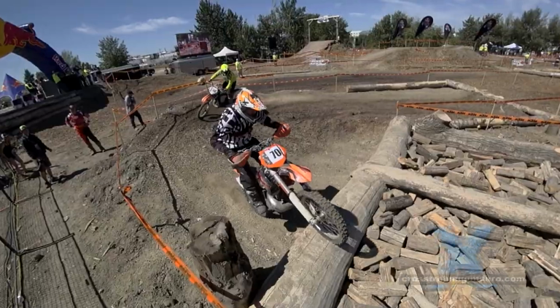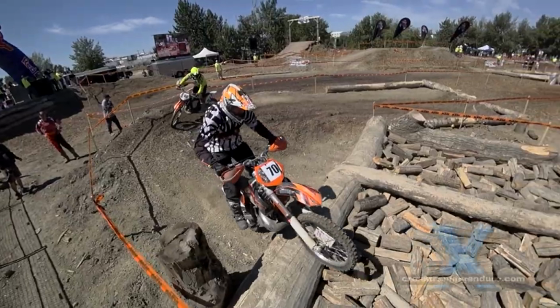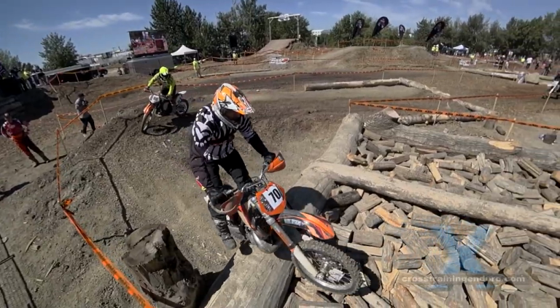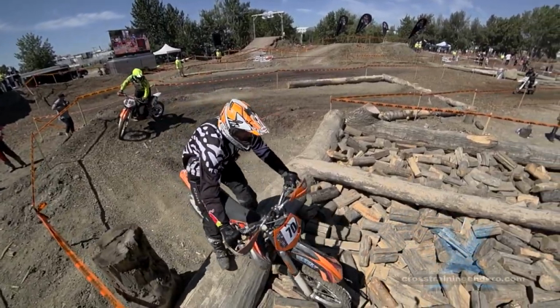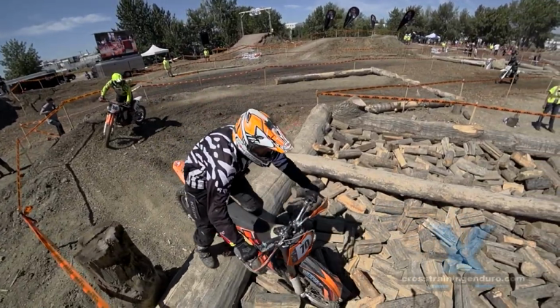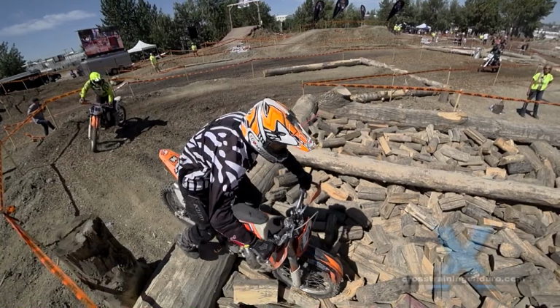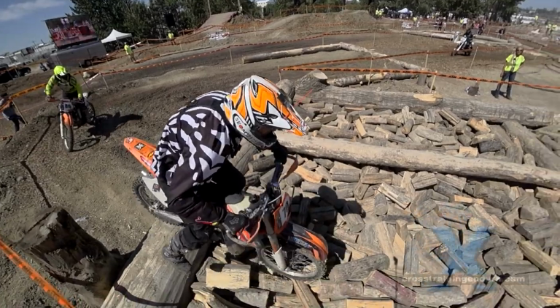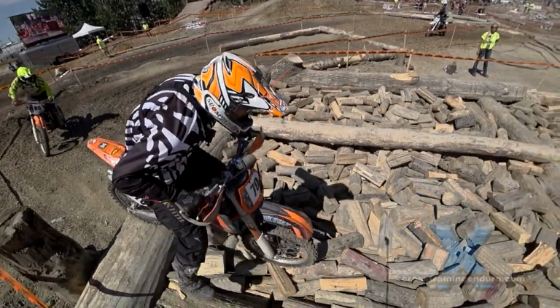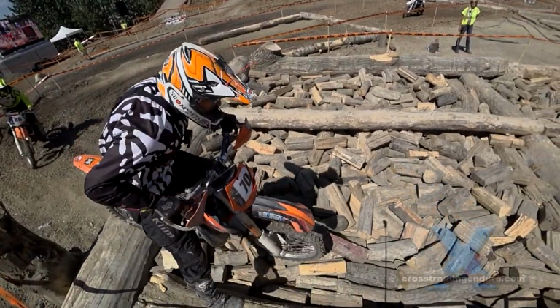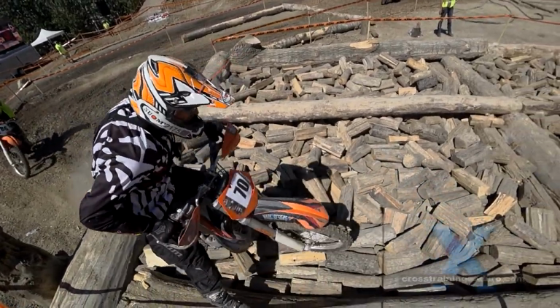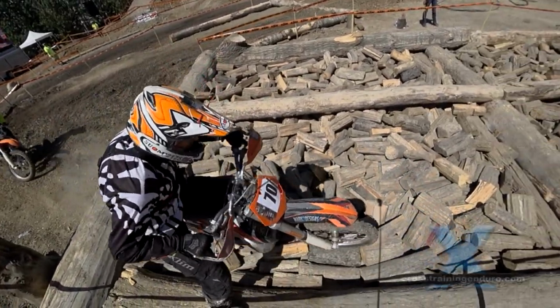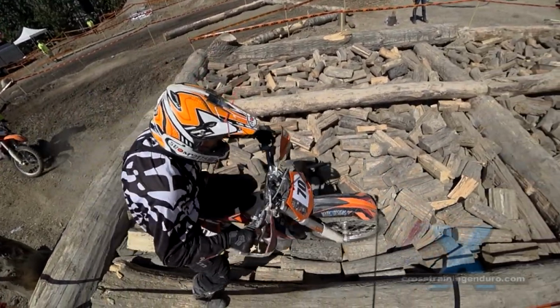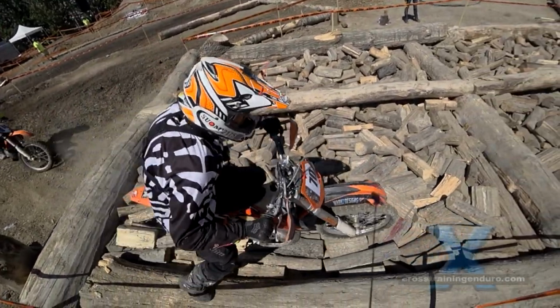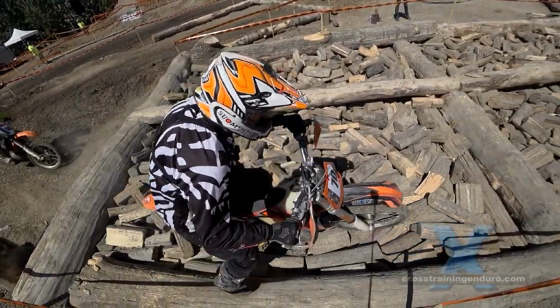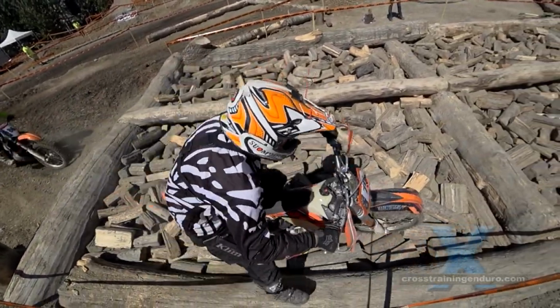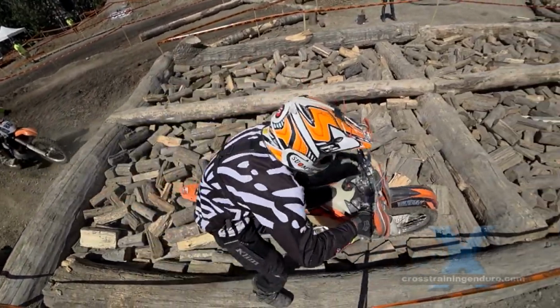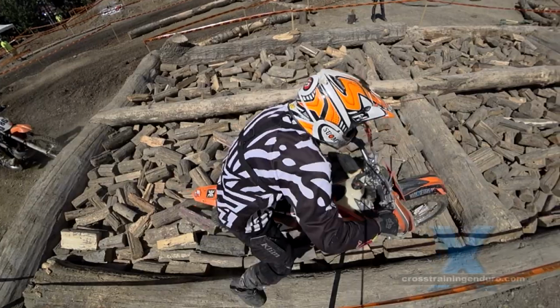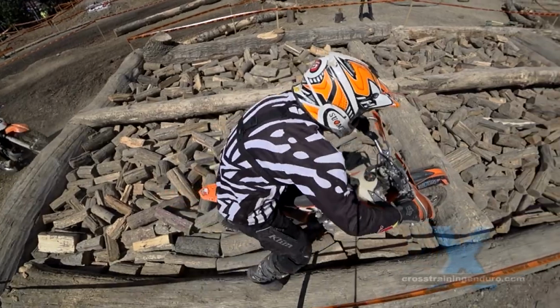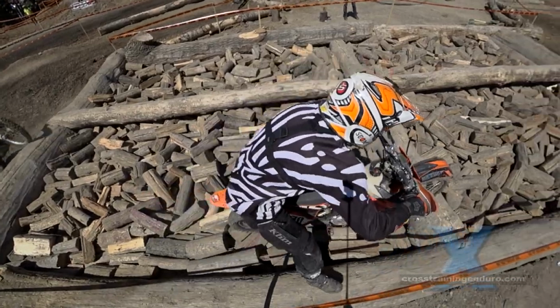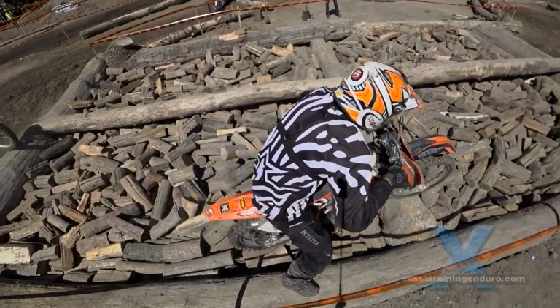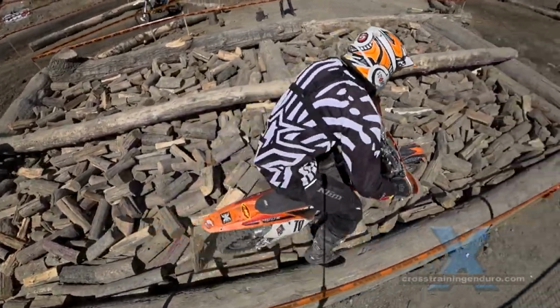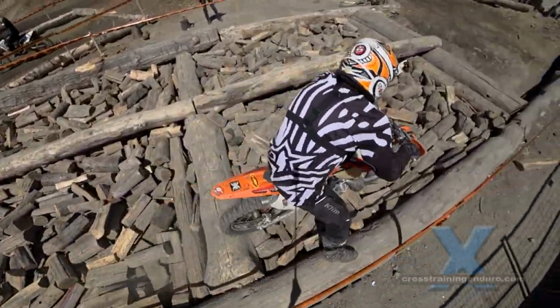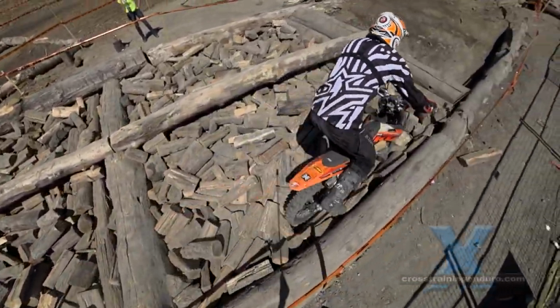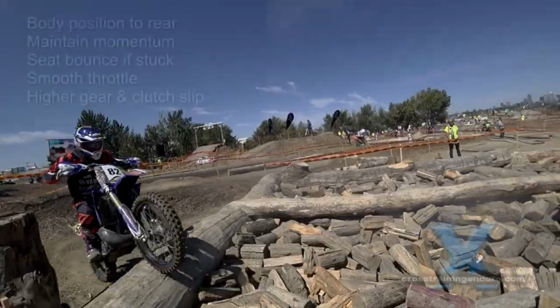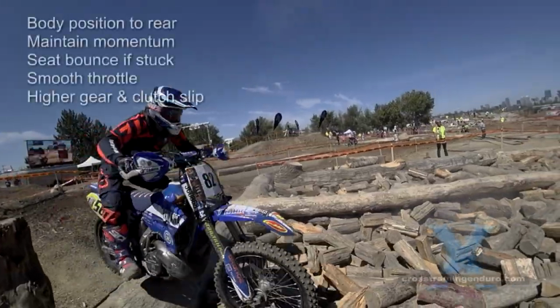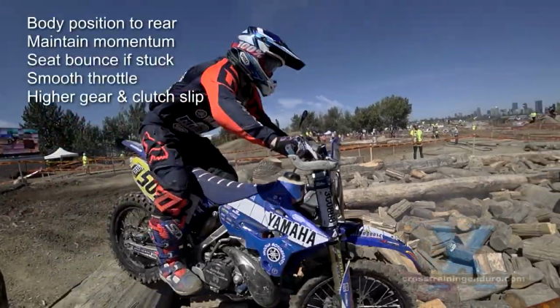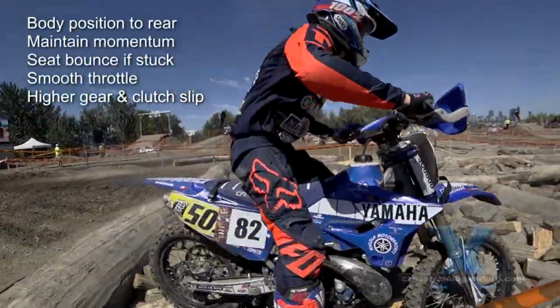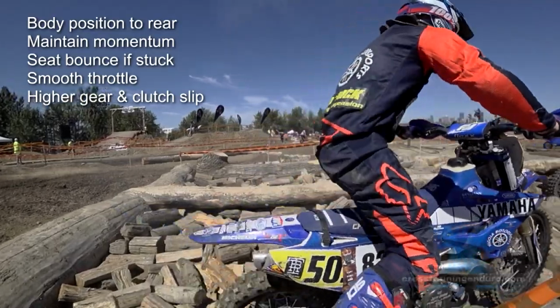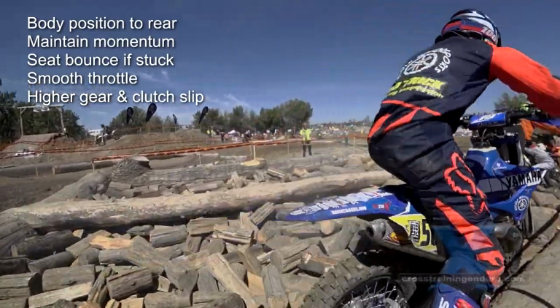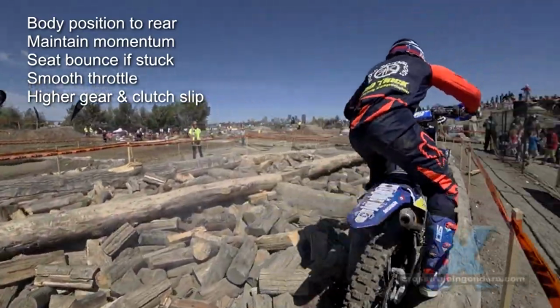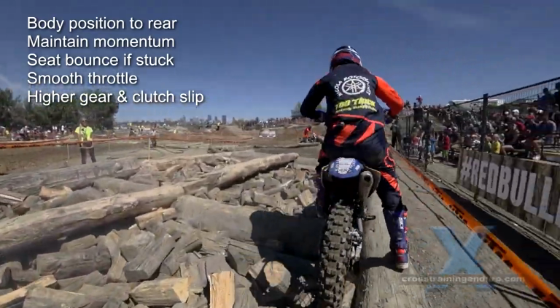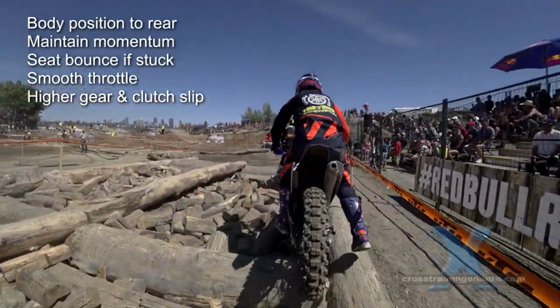Avoid big handfuls of throttle — this just spins the rear wheel on logs and gets you bogged. Riding in second gear while slipping the clutch will help a lot with traction.